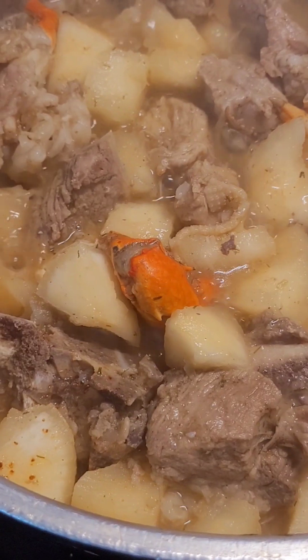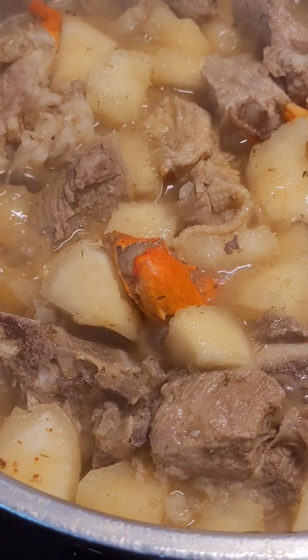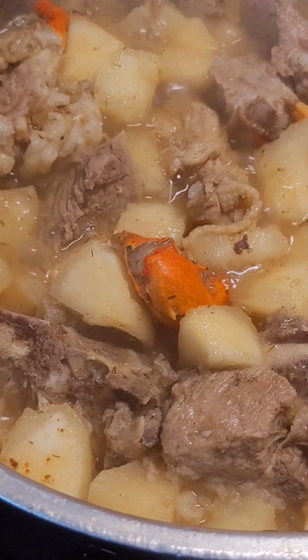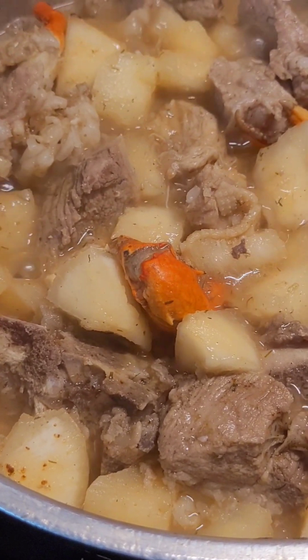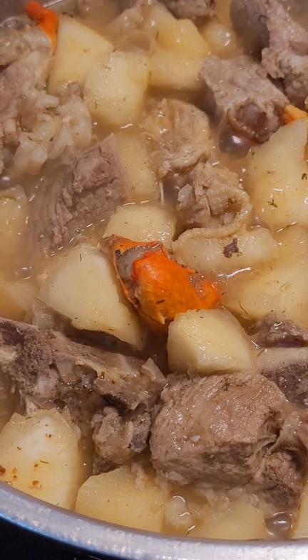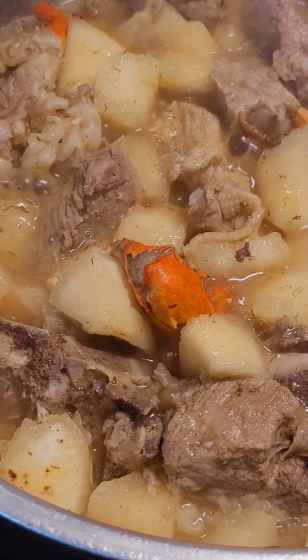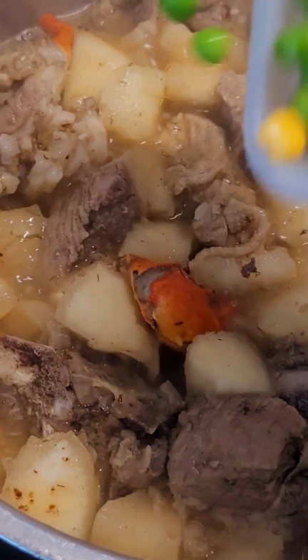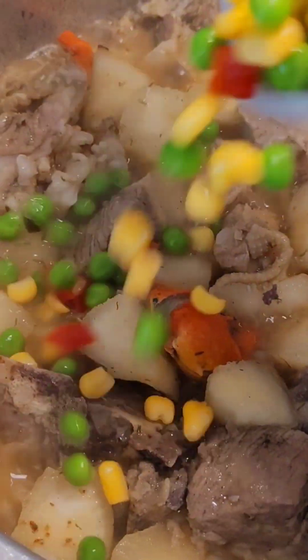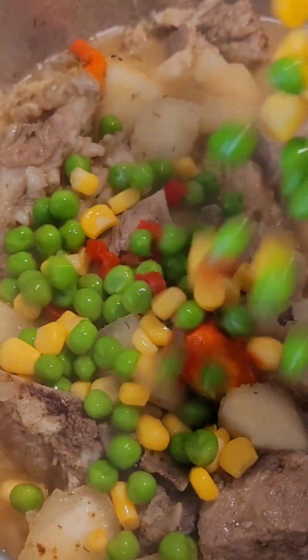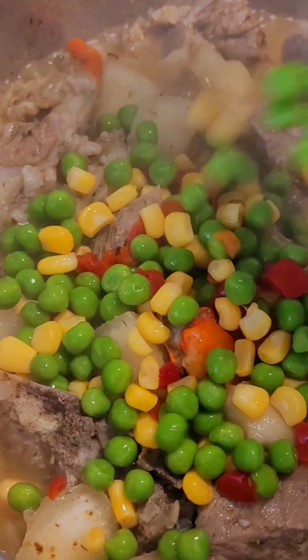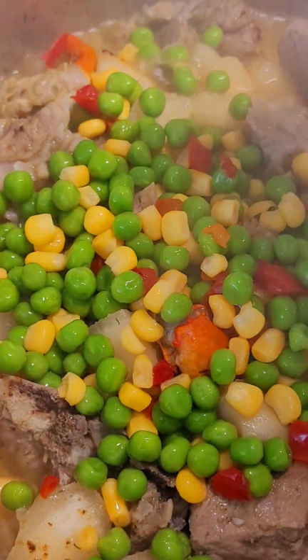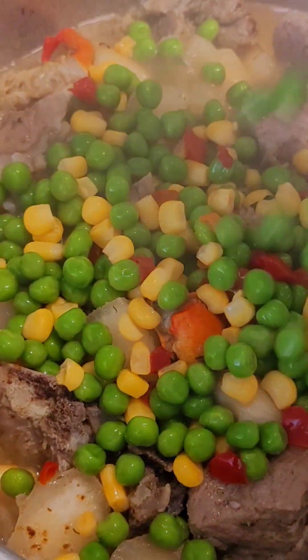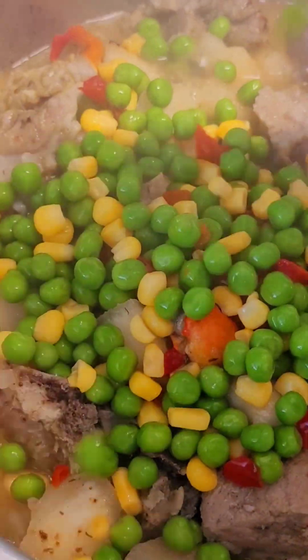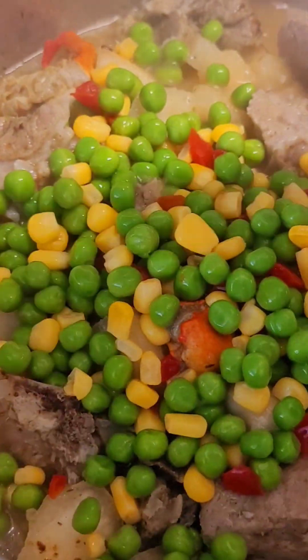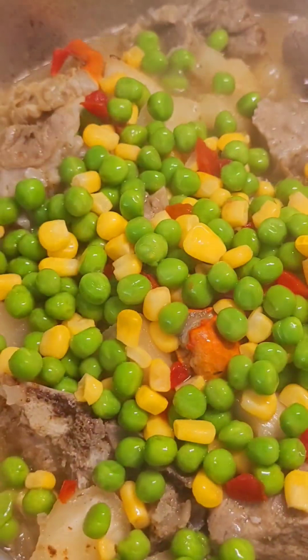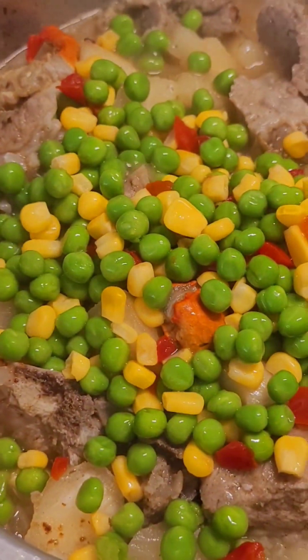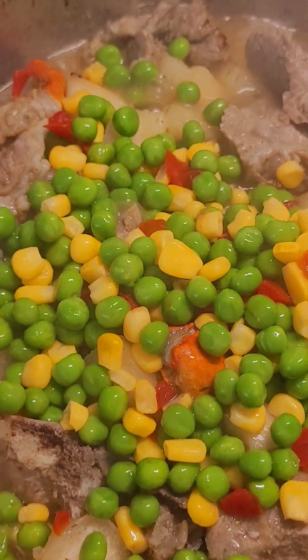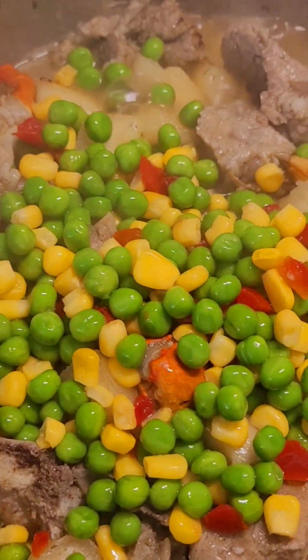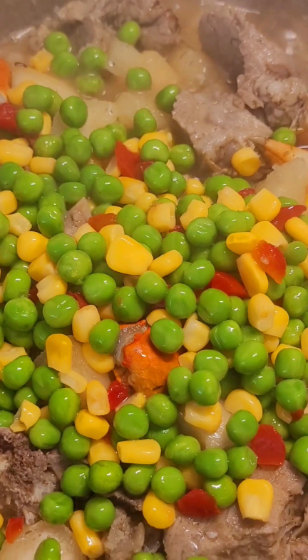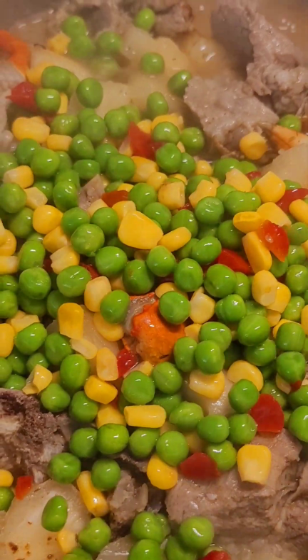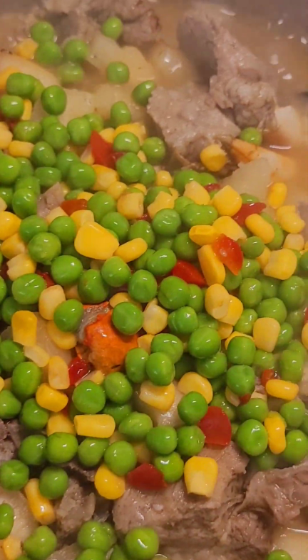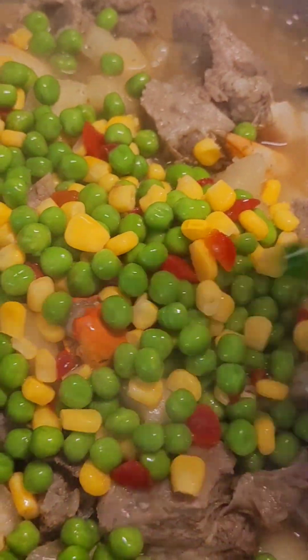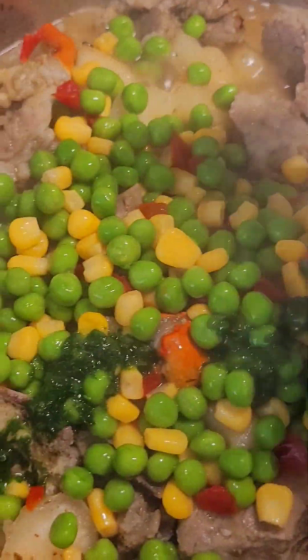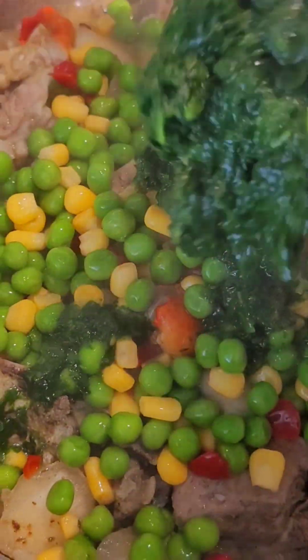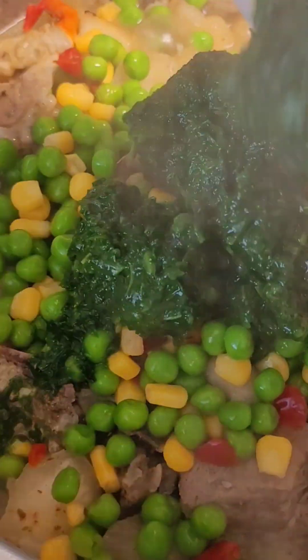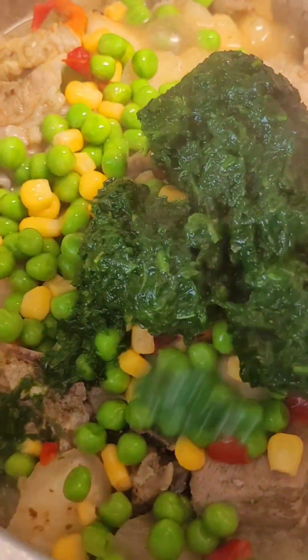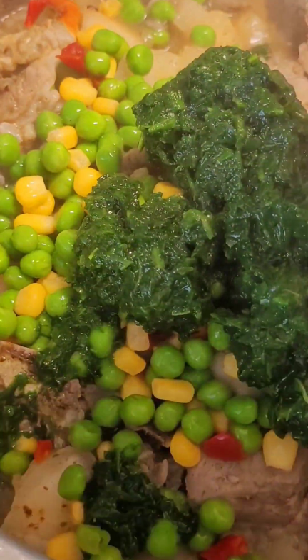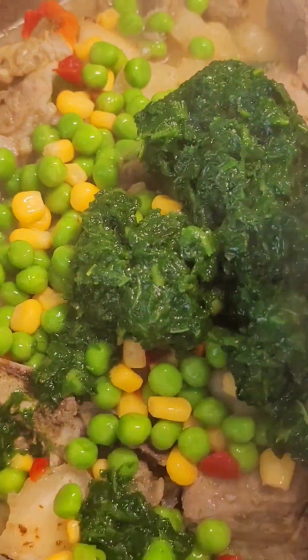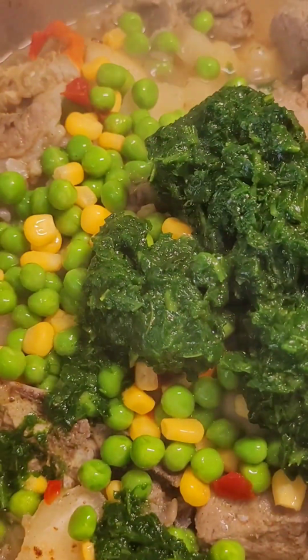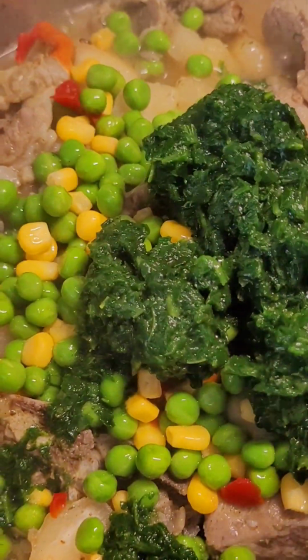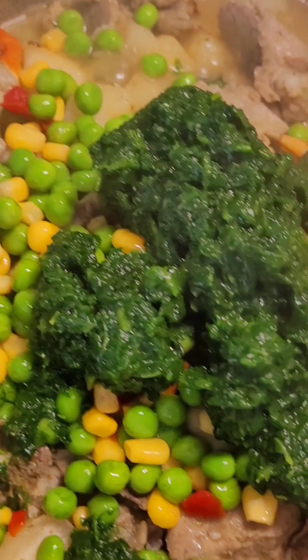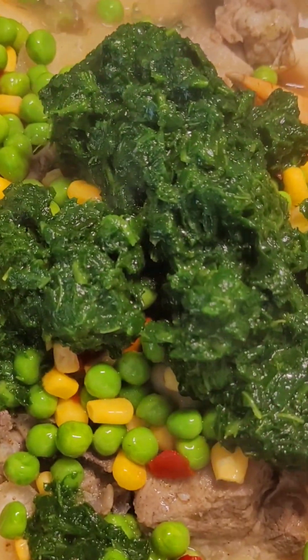So guys, we're going to pour our vegetable, okay? We're going to add our vegetable in it. And add our other vegetable. Guys, you're going to stir all of this very well.